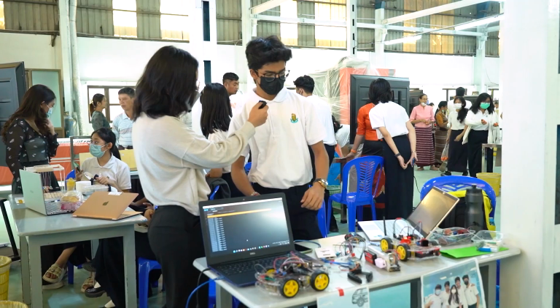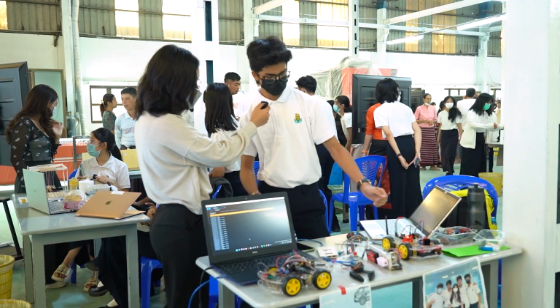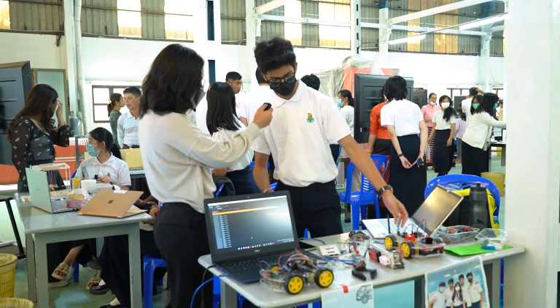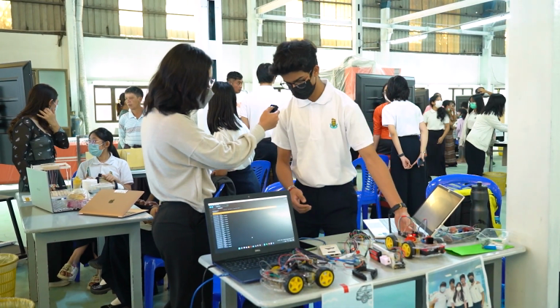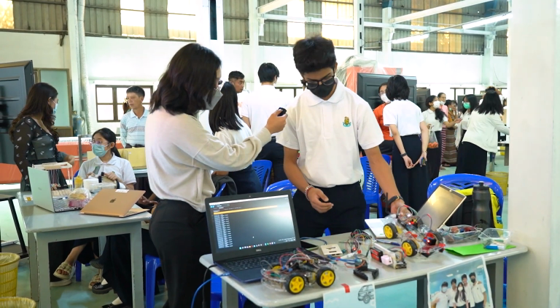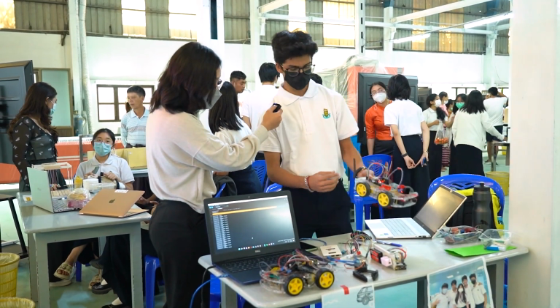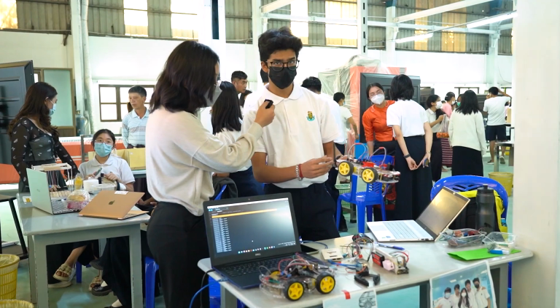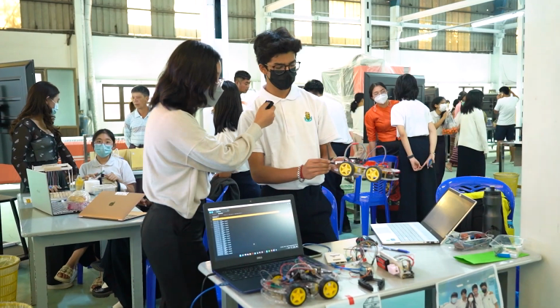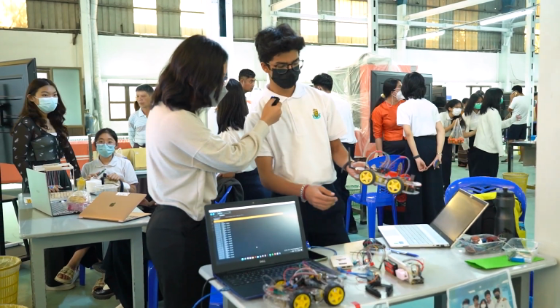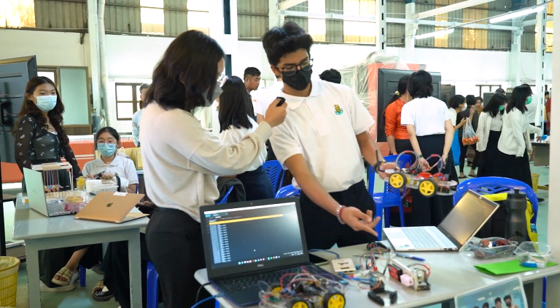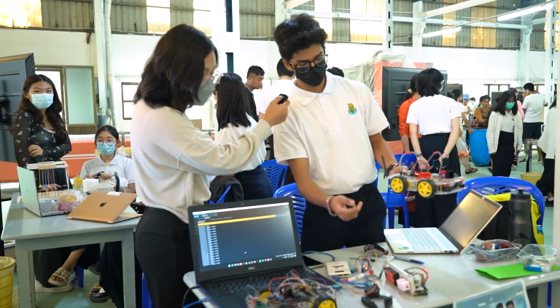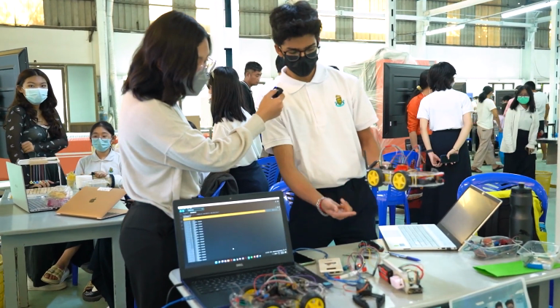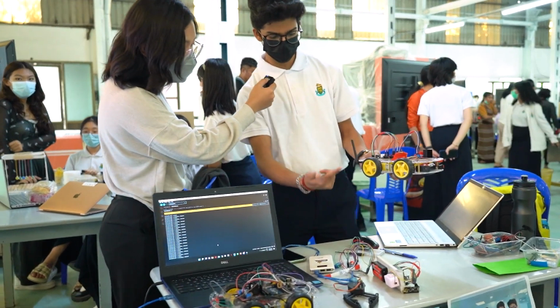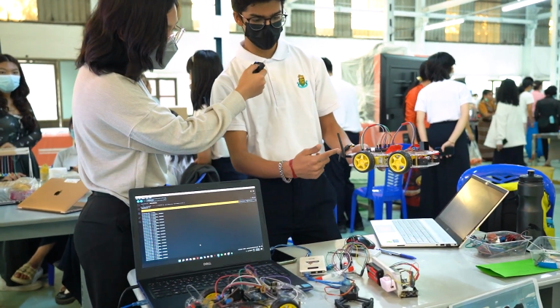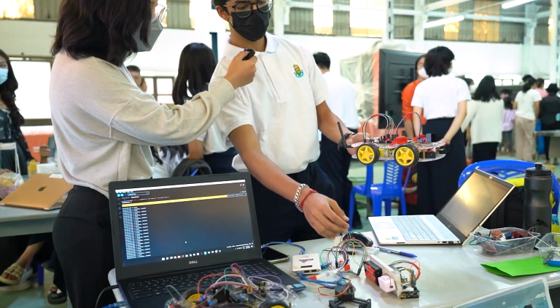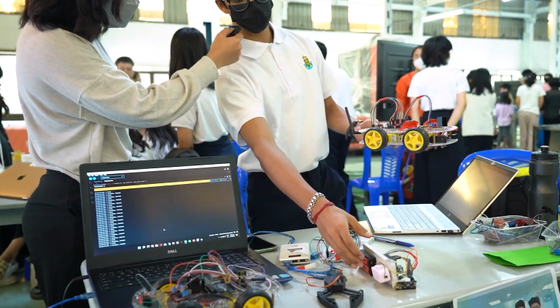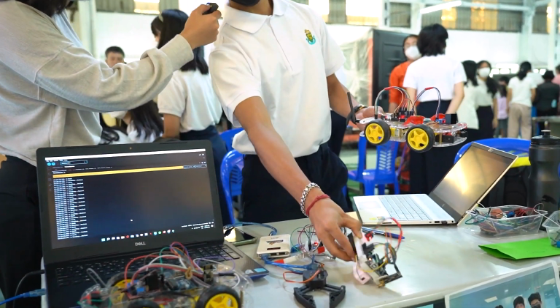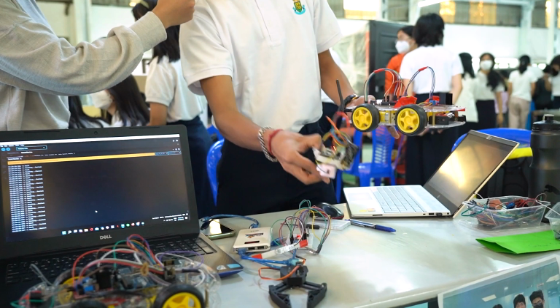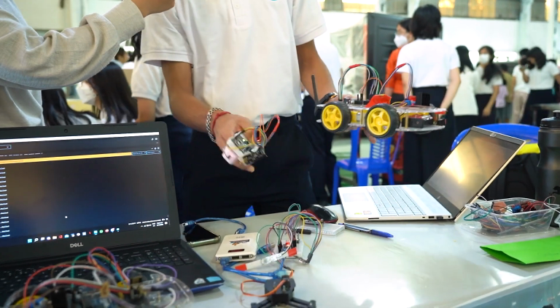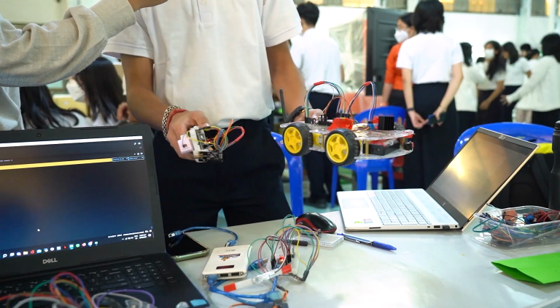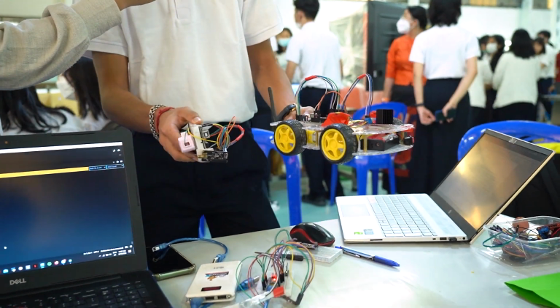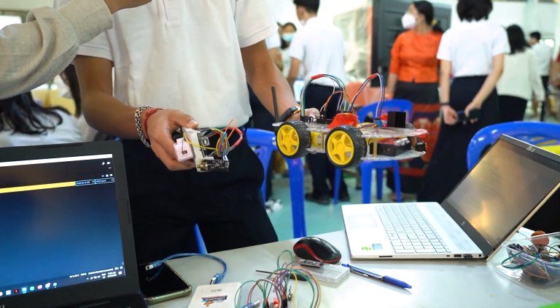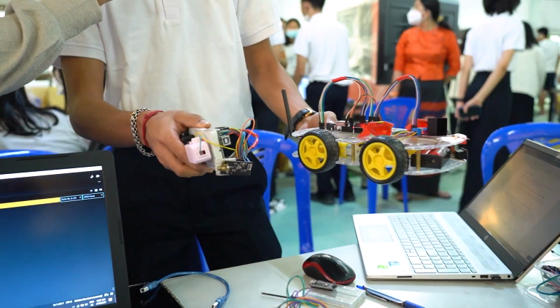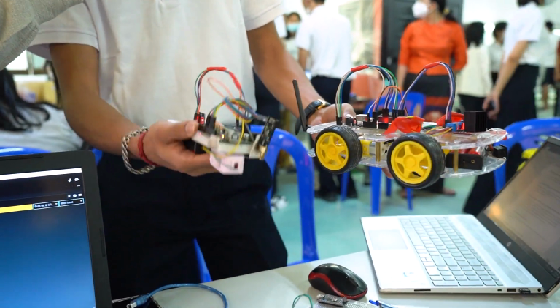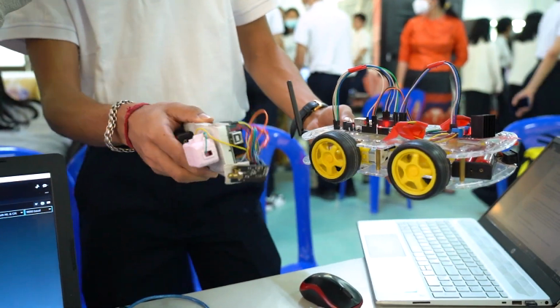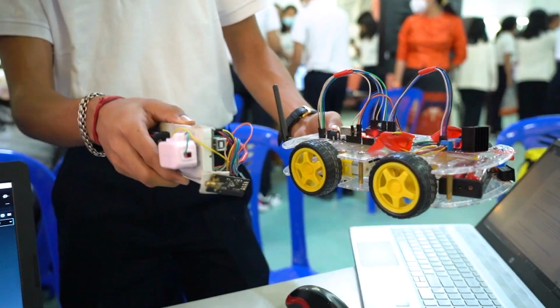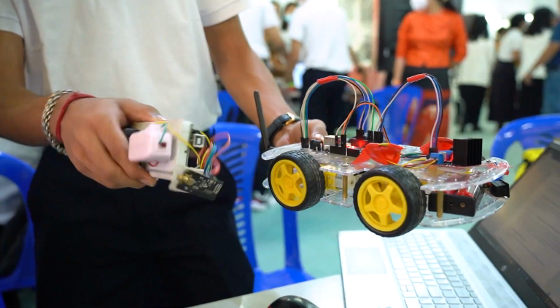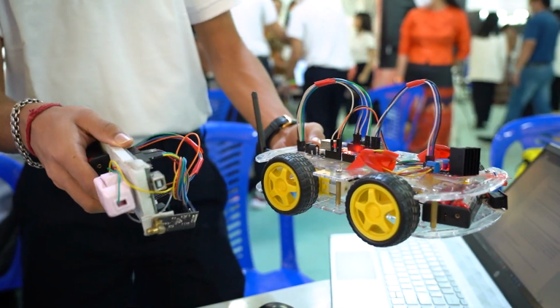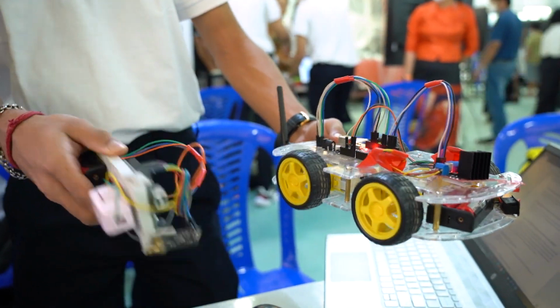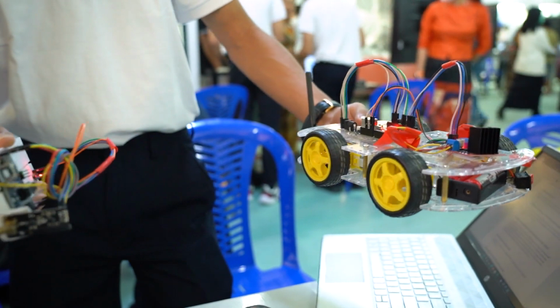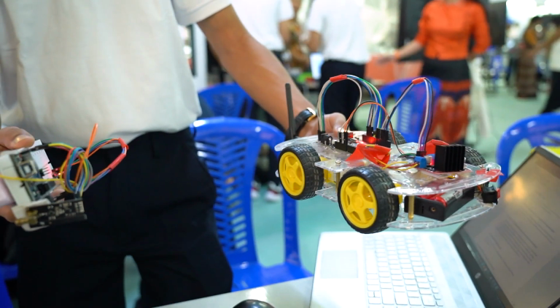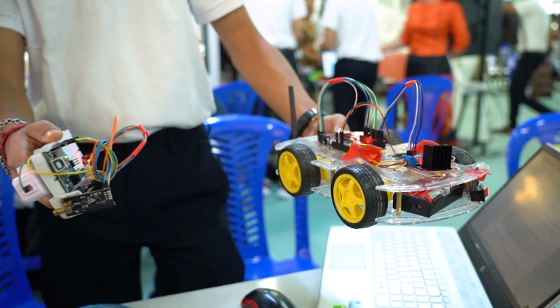We use a transmitter and receiver. We had many difficulties transmitting signals, but as you can see, now it works. If we move this, it moves. It's fully autonomous and wireless.